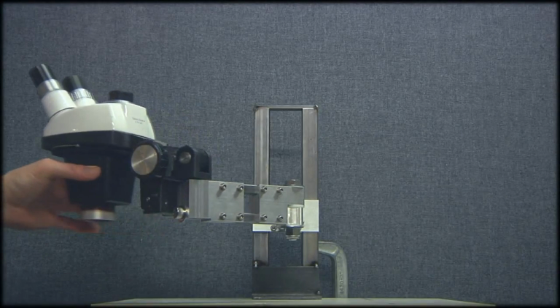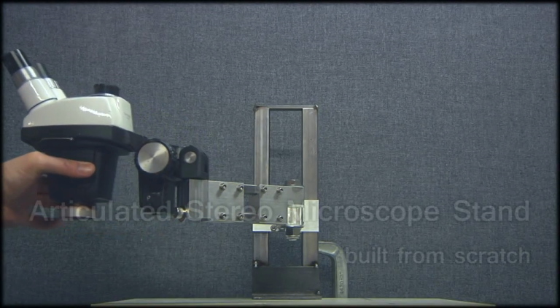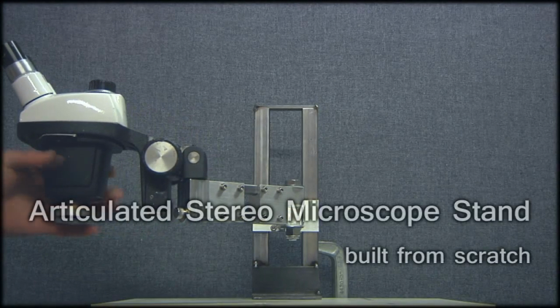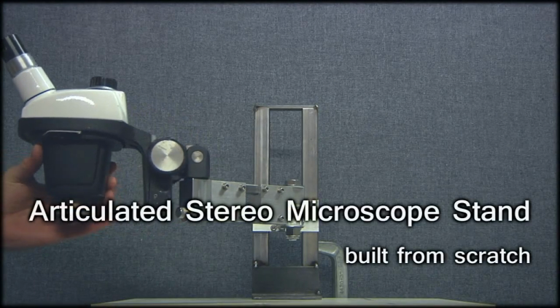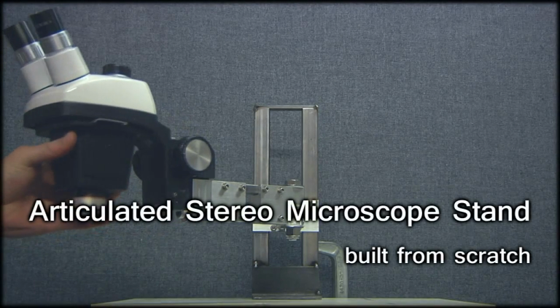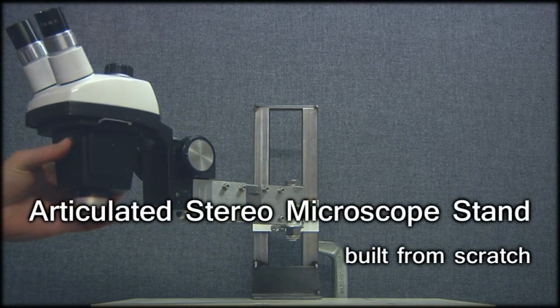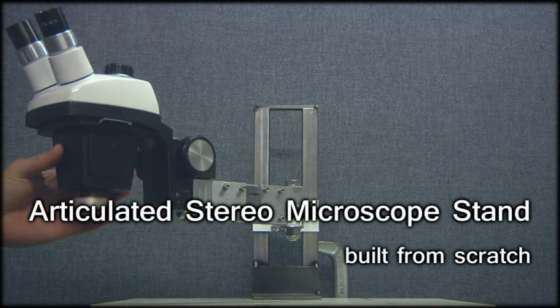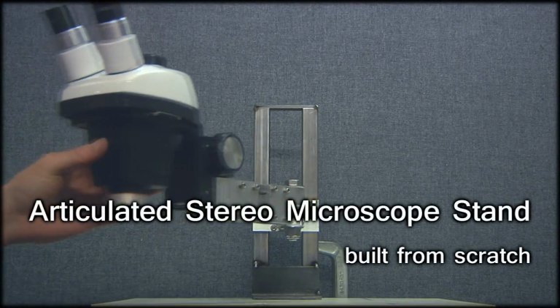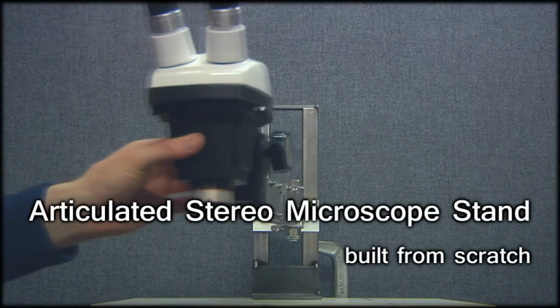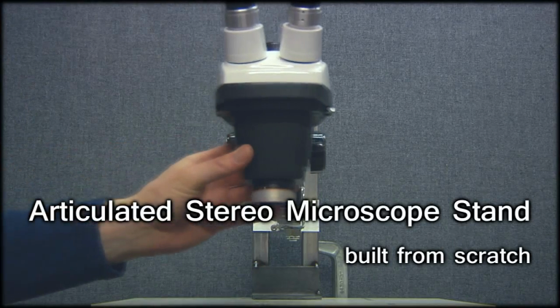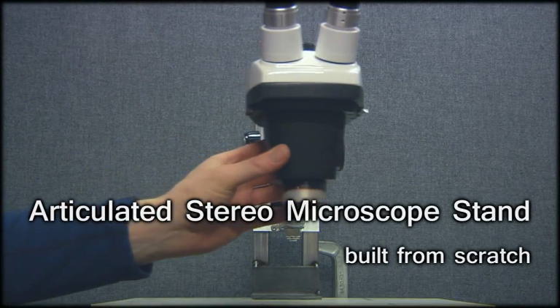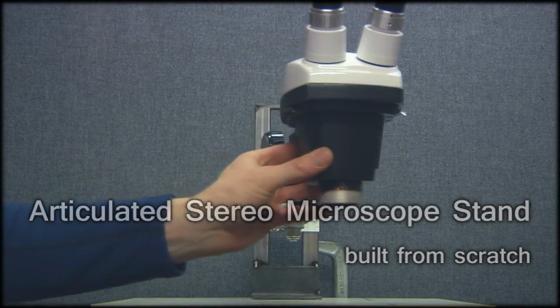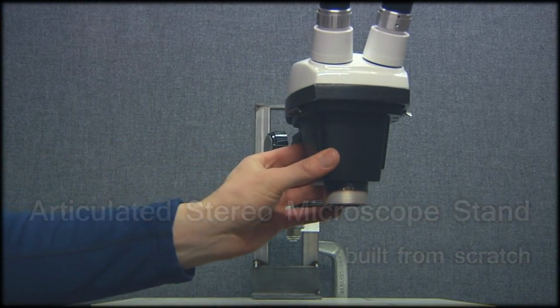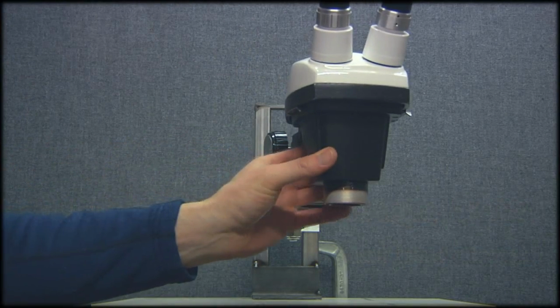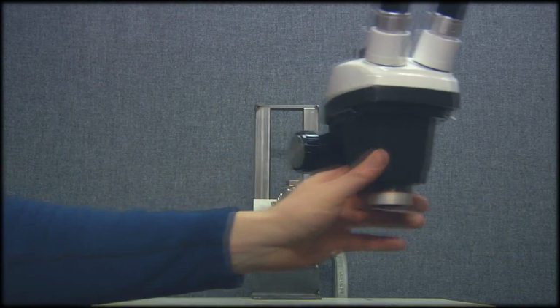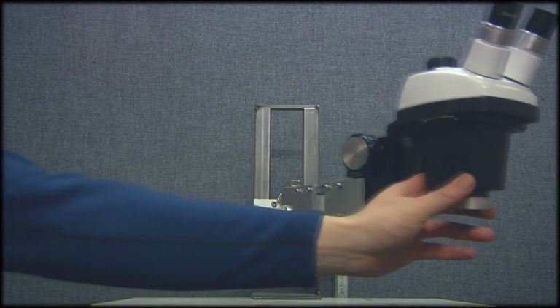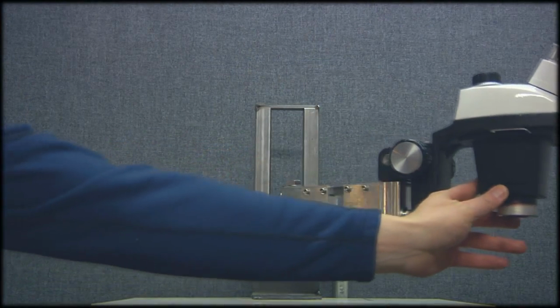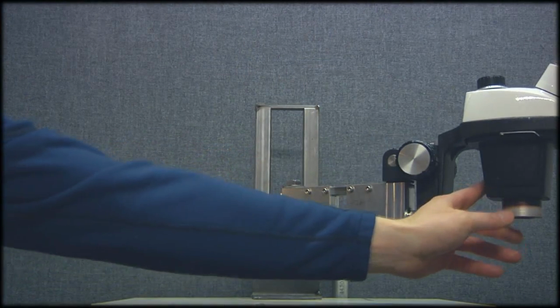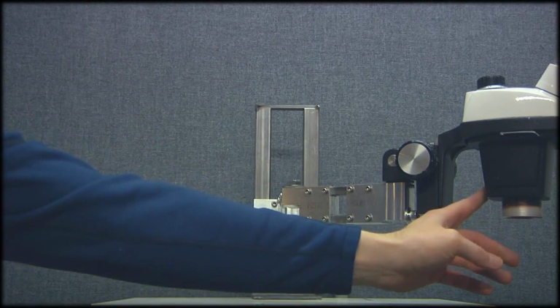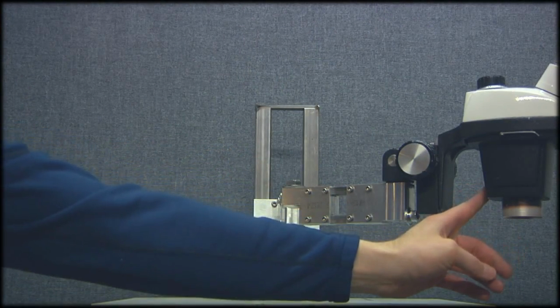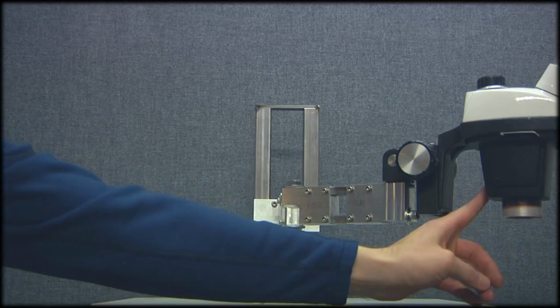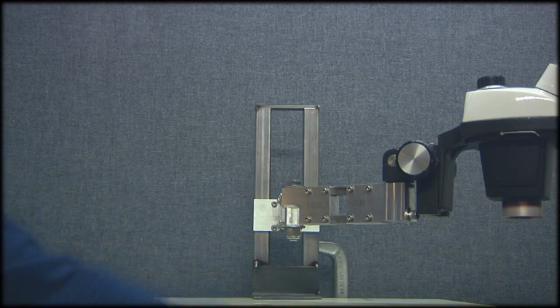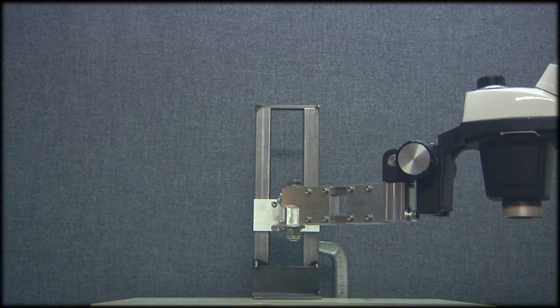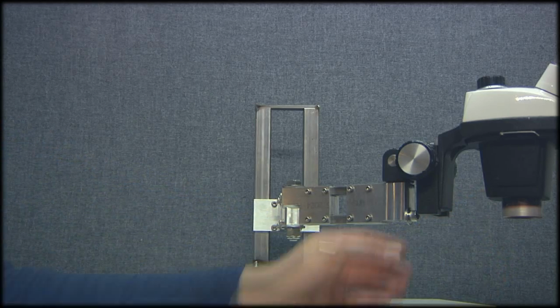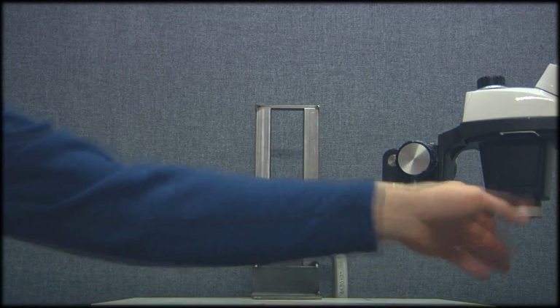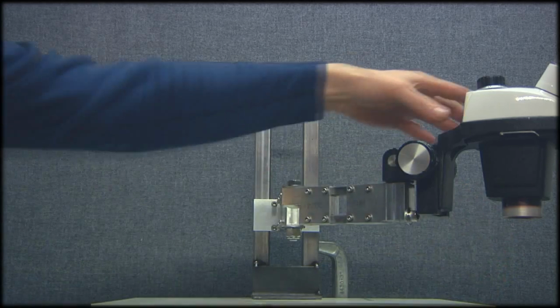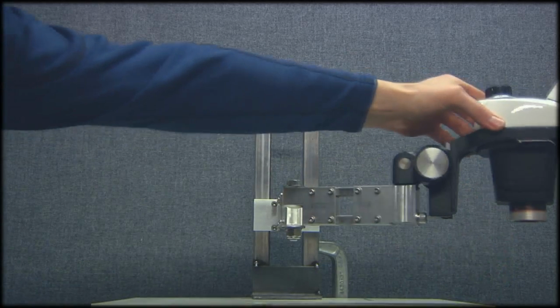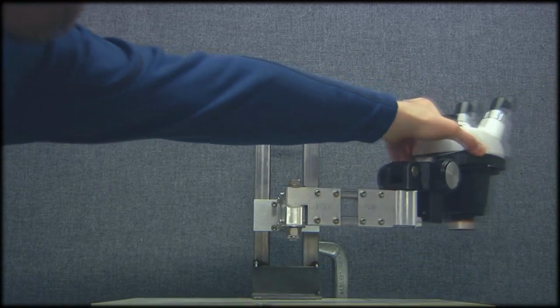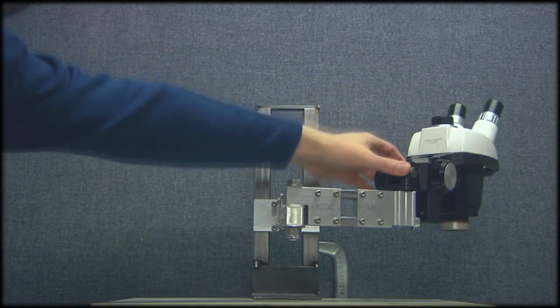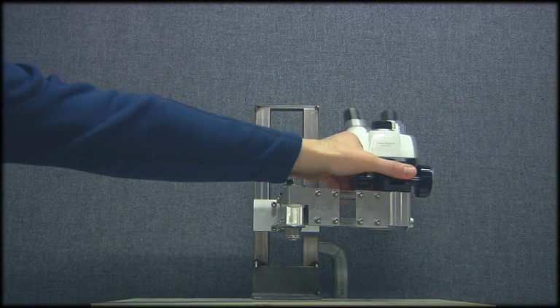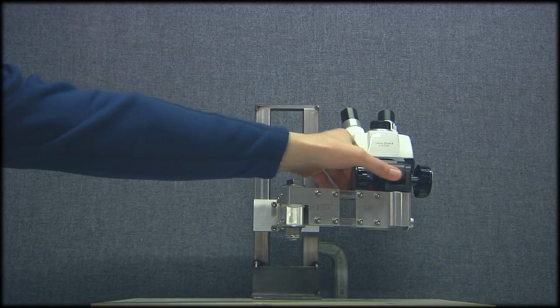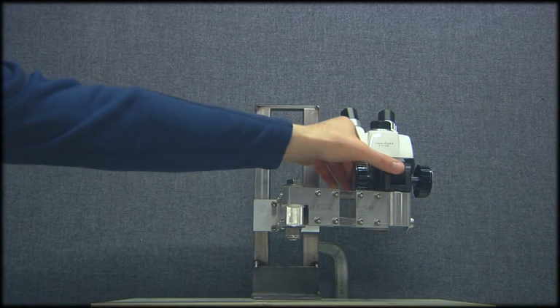Well, it's not necessarily hard, but it certainly was time consuming, but I am really happy with the end result. It's a lot more flexible than some of the ones you can buy off the shelf, it allows me to tuck the microscope away when I'm not using it, and it was kind of a fun project.